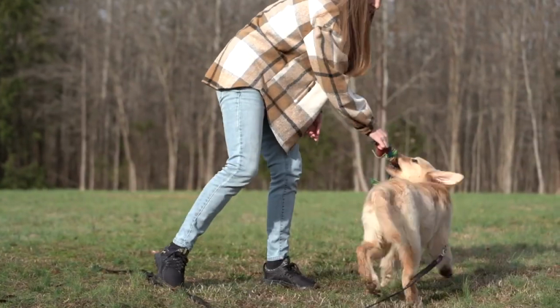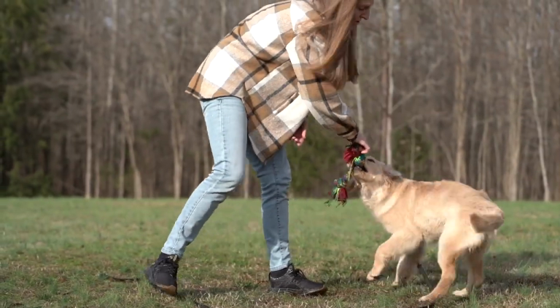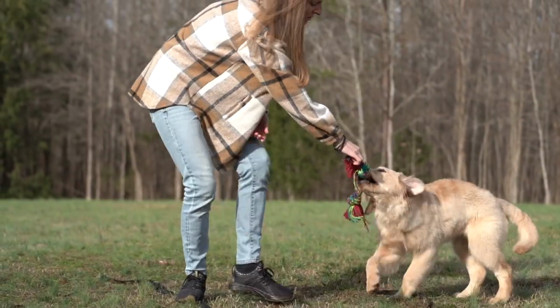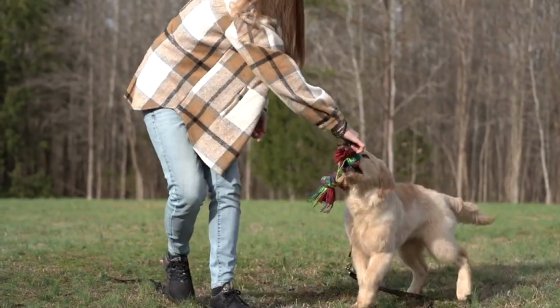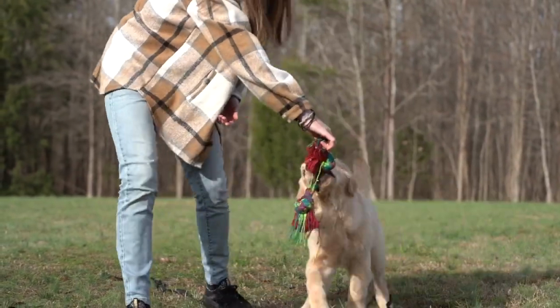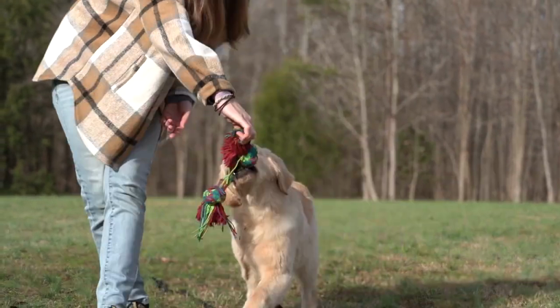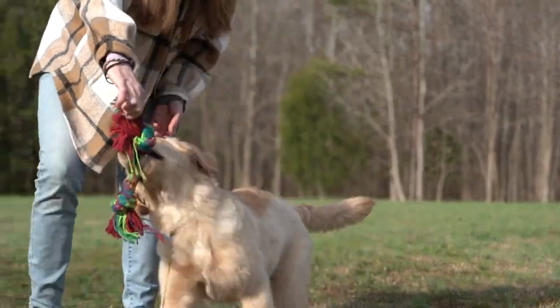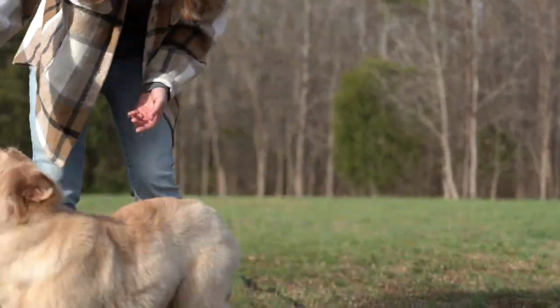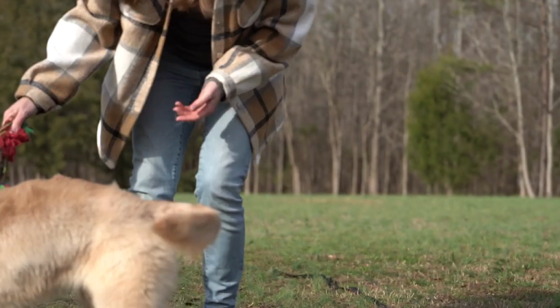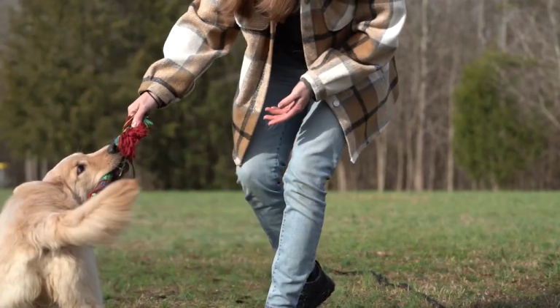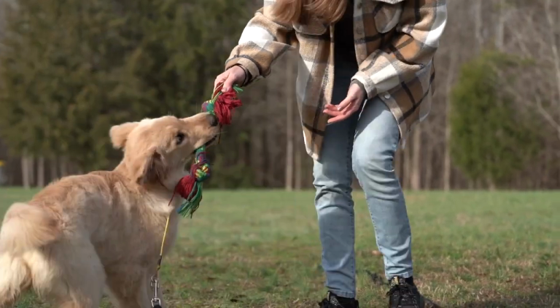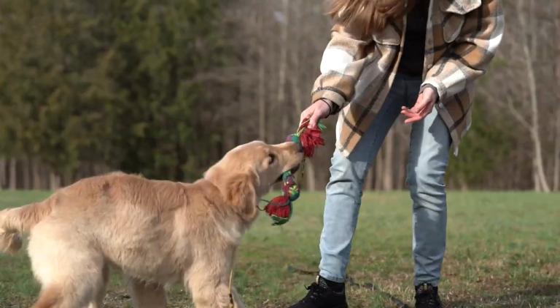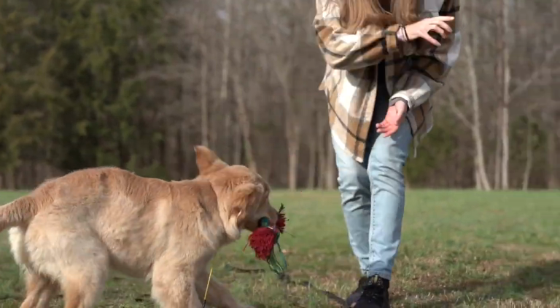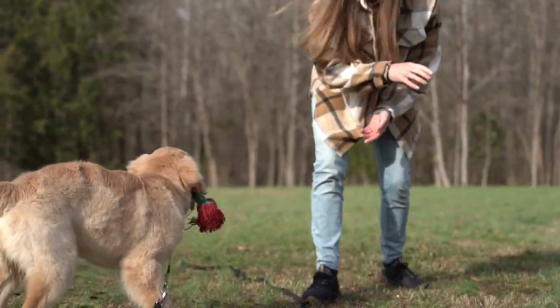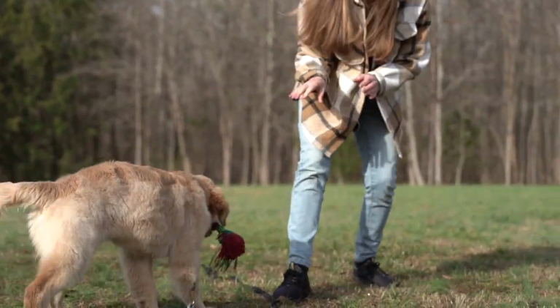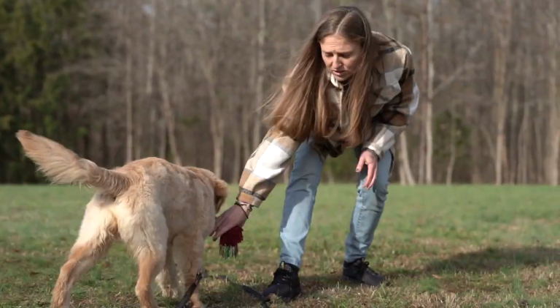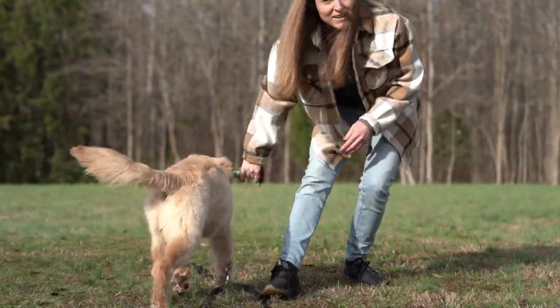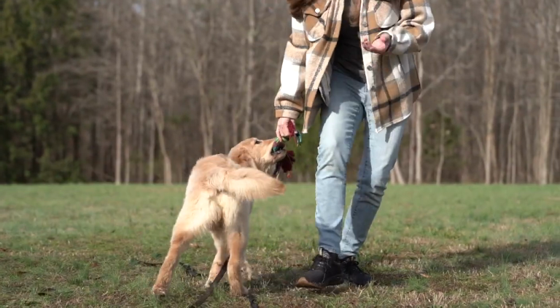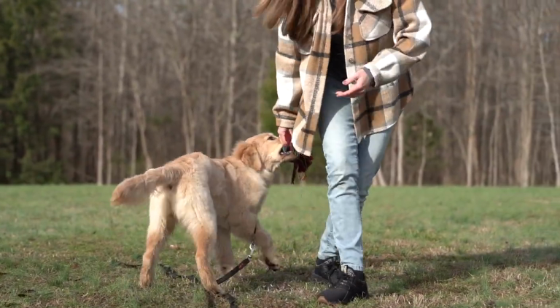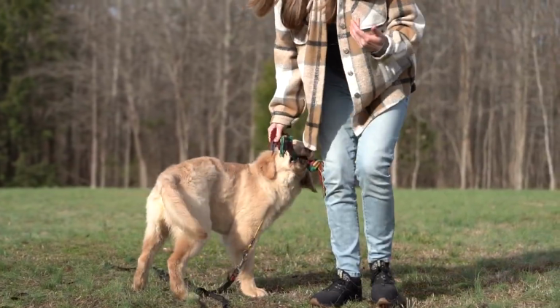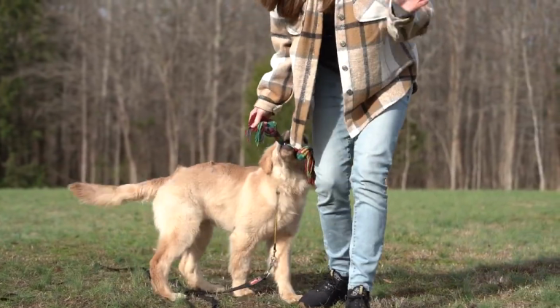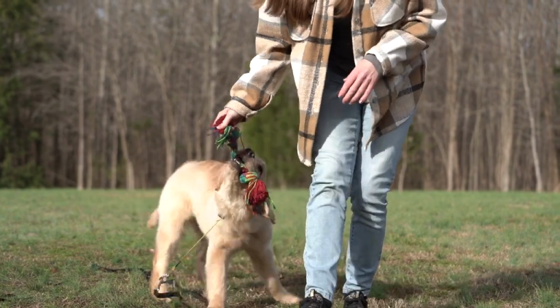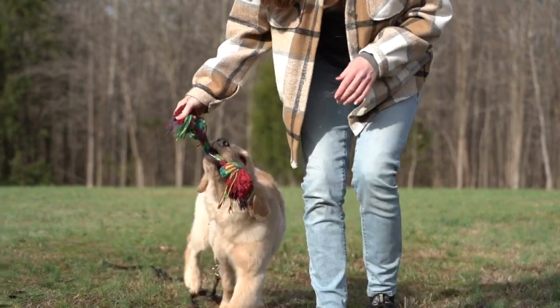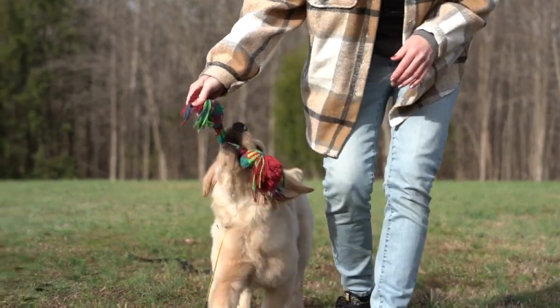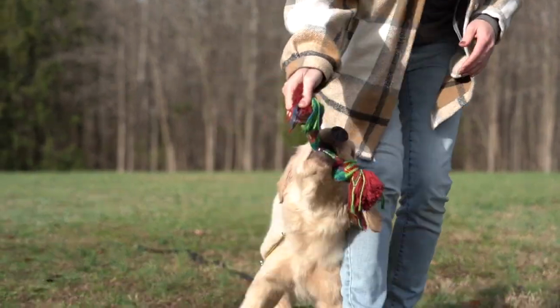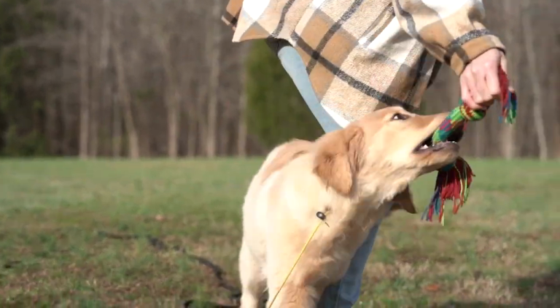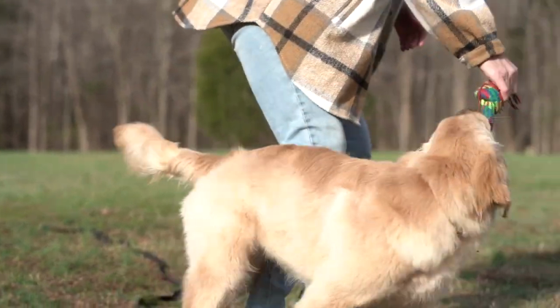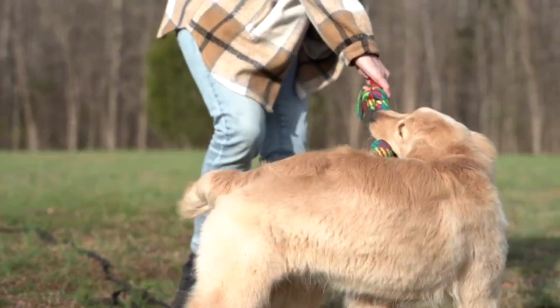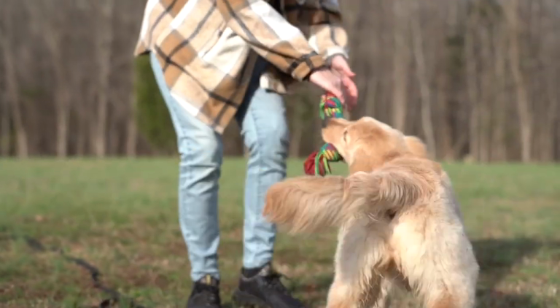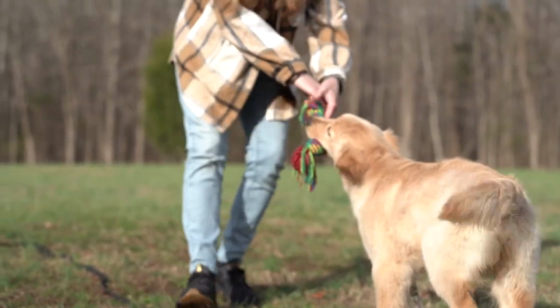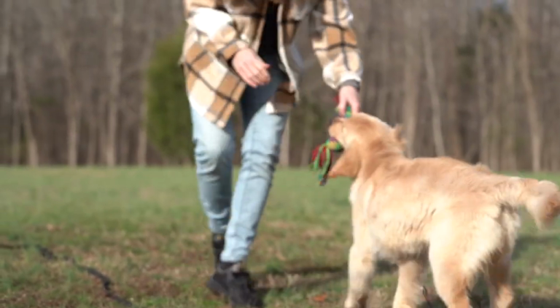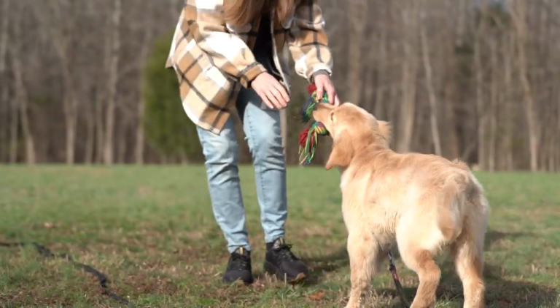Don't just let your dog win without them giving you extra effort. She's getting a little tired so we're going to be wrapping up here soon, but I want her to do something. Don't just give your dog the toy — that's not going to build their confidence and they're going to start to know that you're just giving it to them.